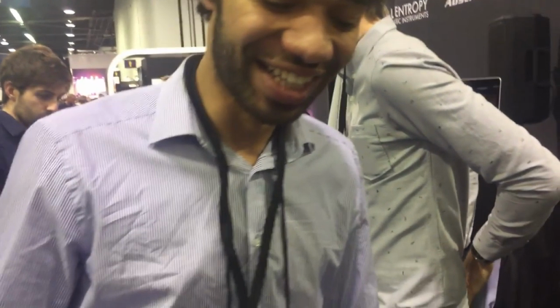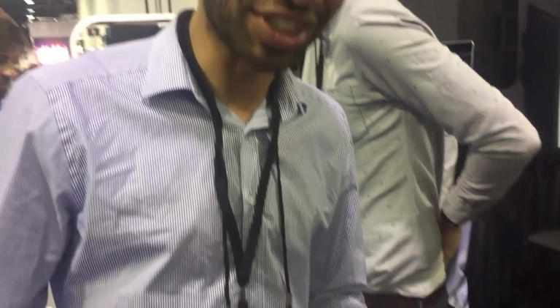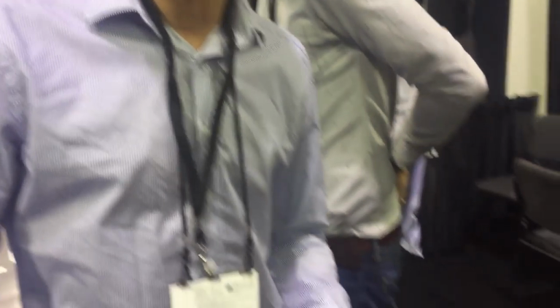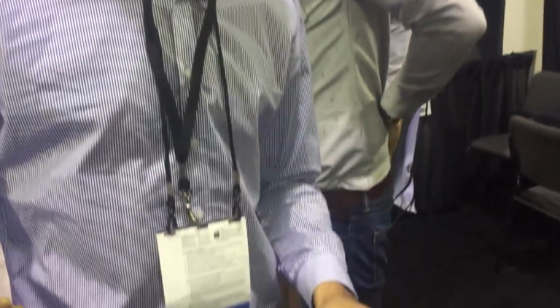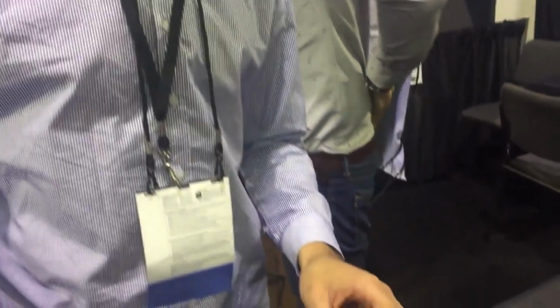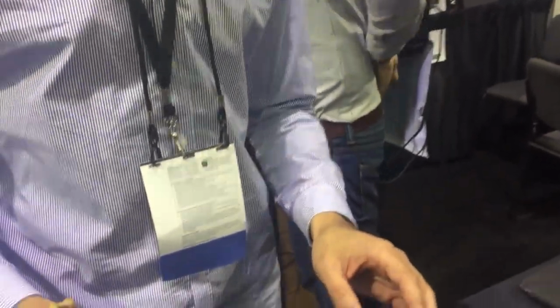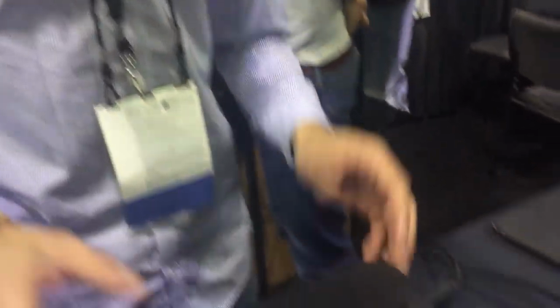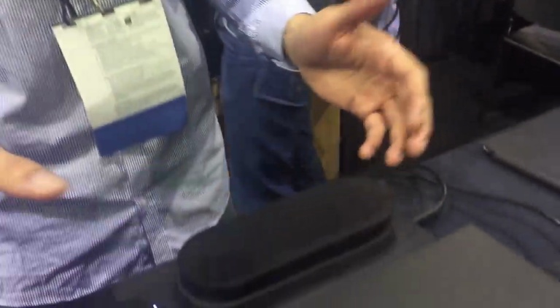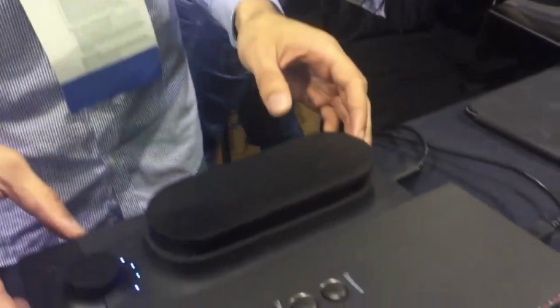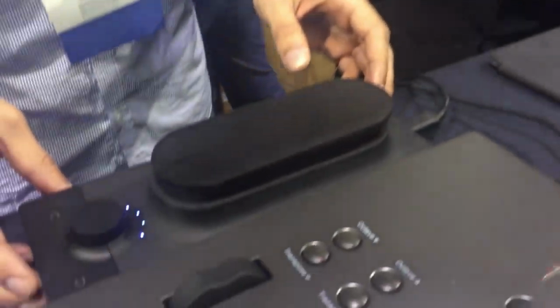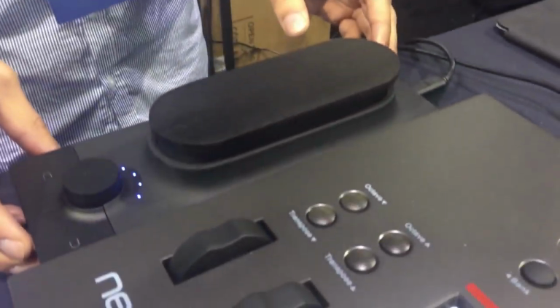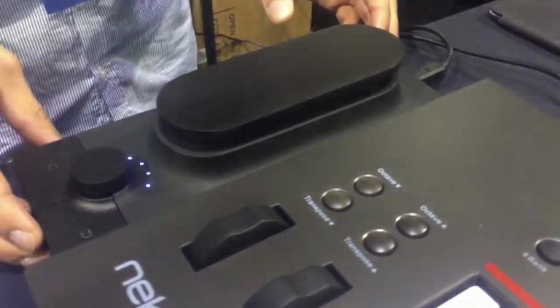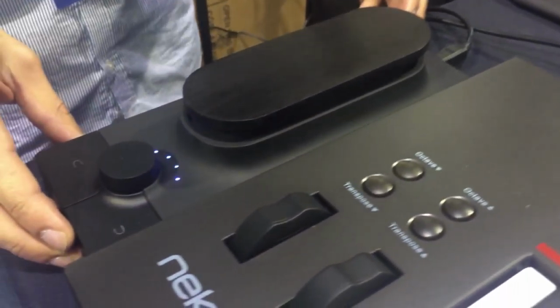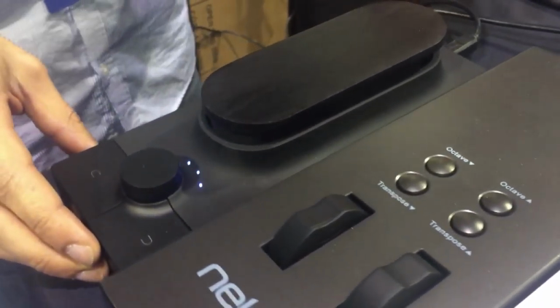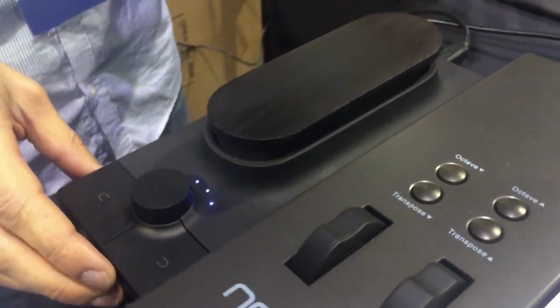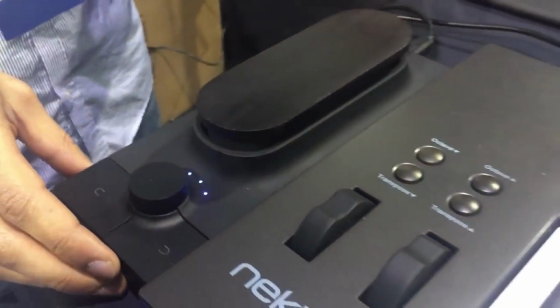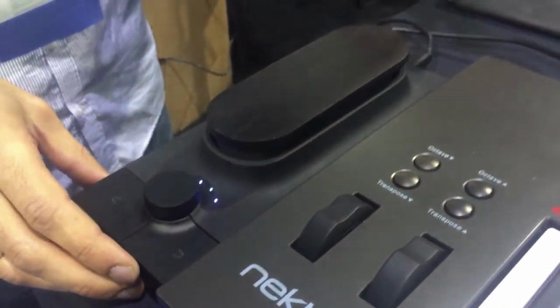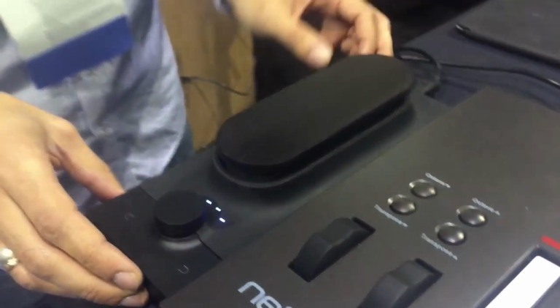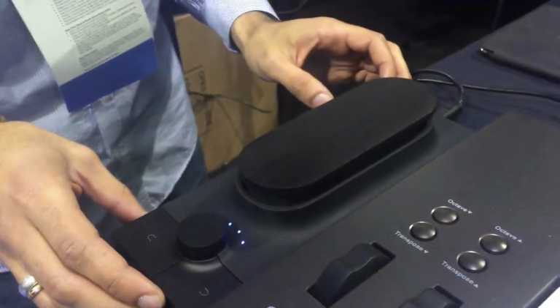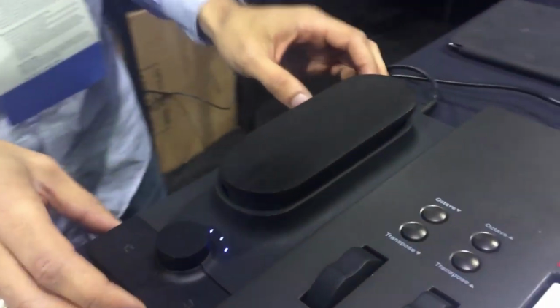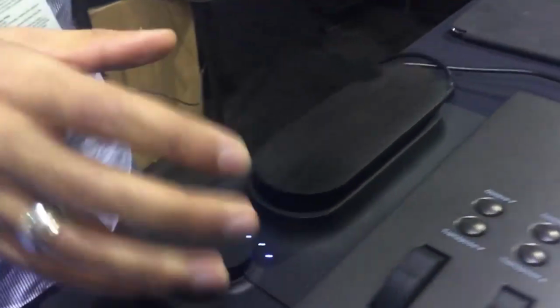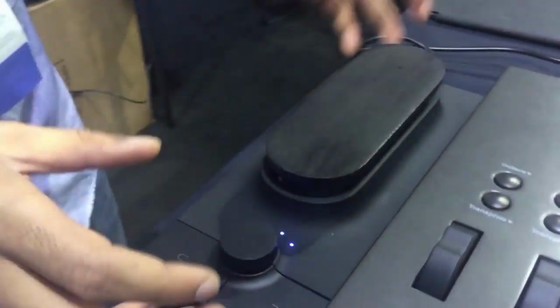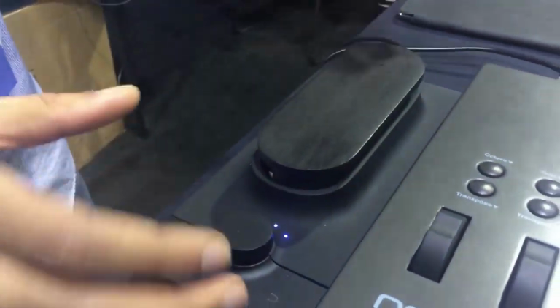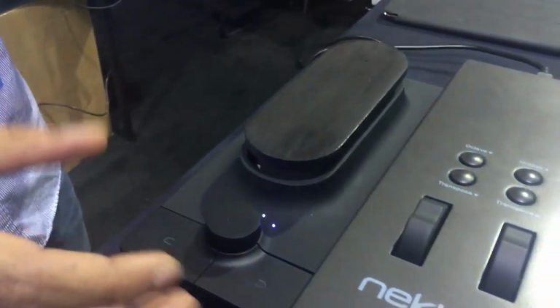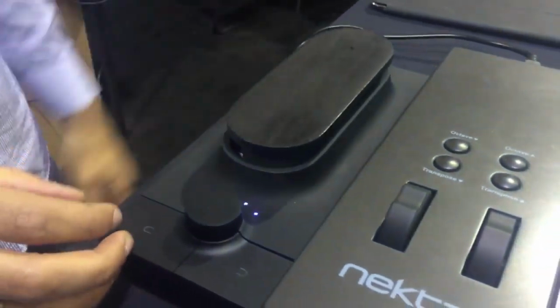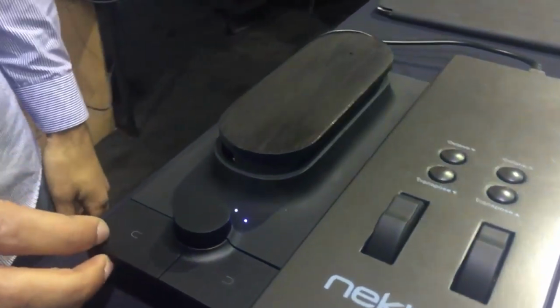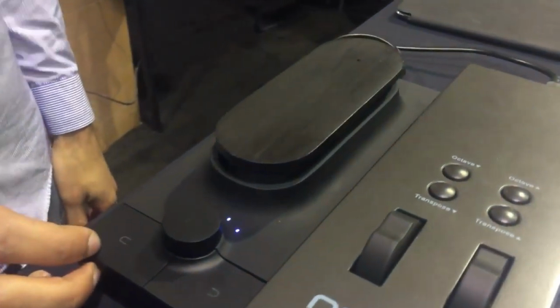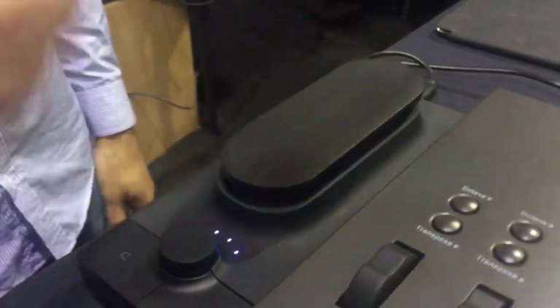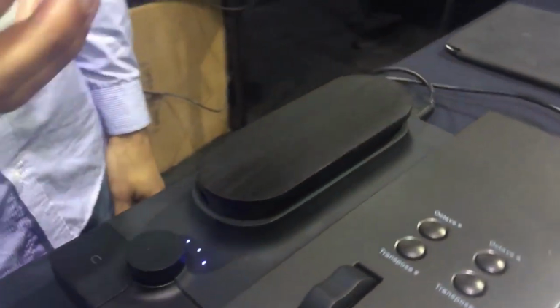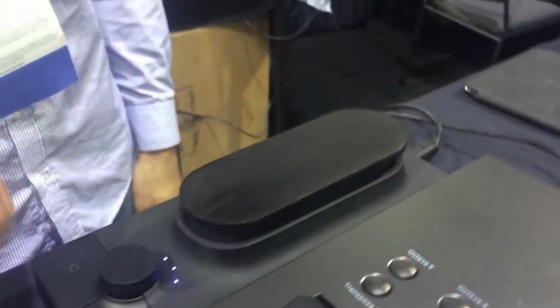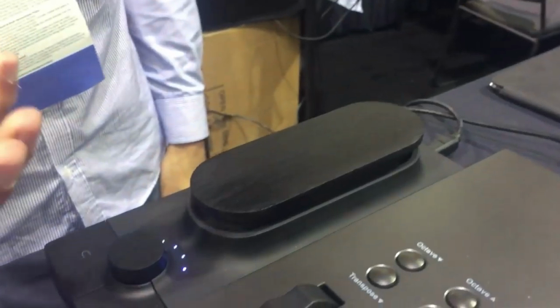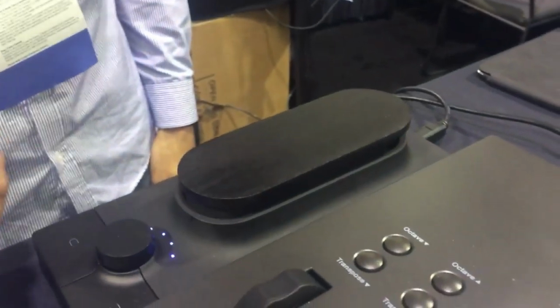That's our first product, the Touche. It's a musical controller, really sensitive for synthesizers. It's really simple to use.